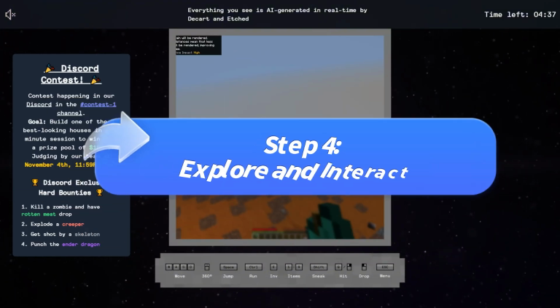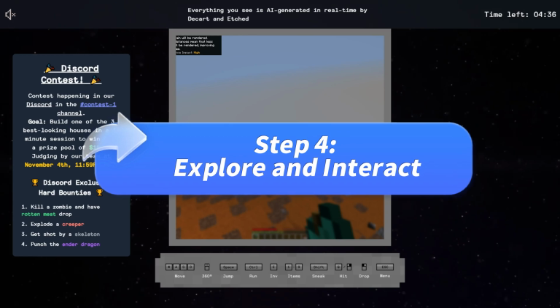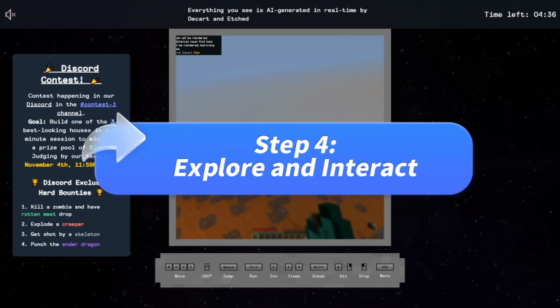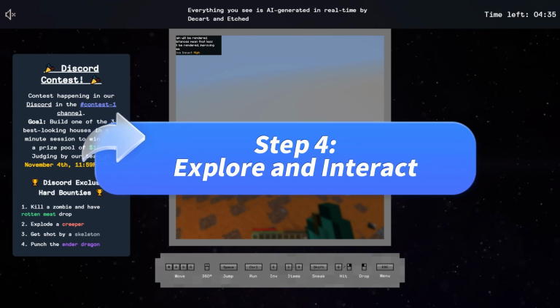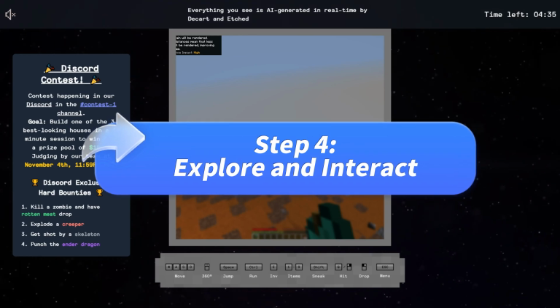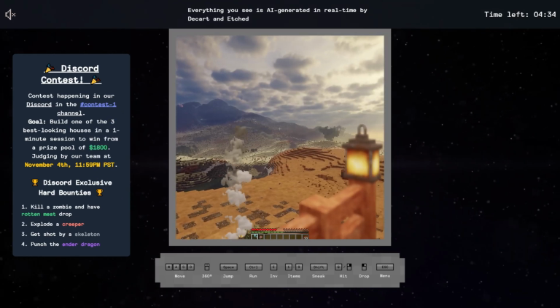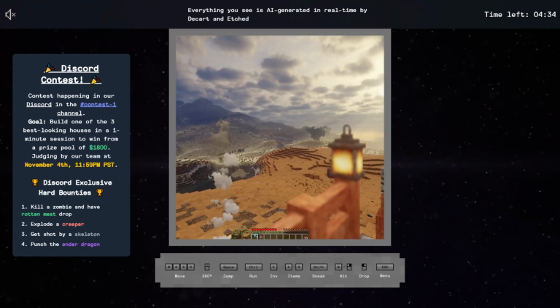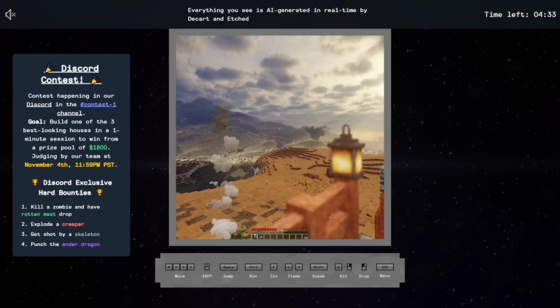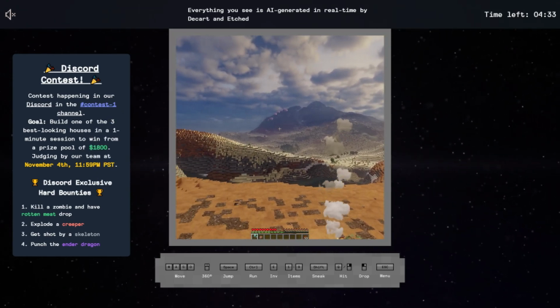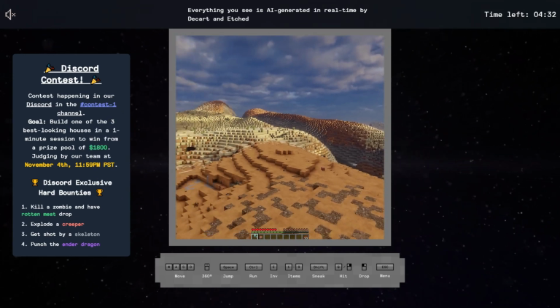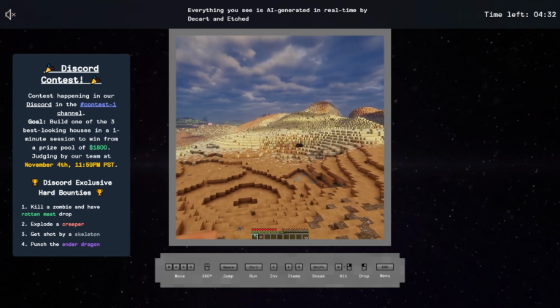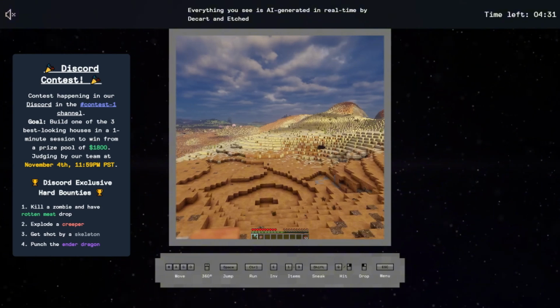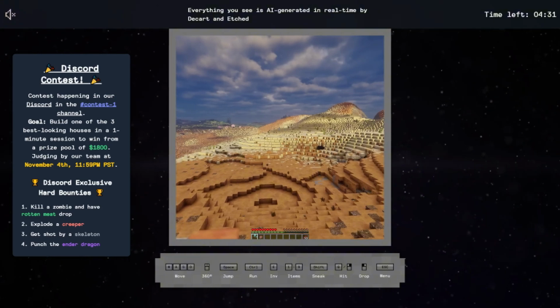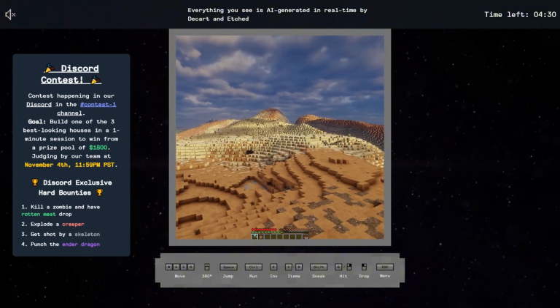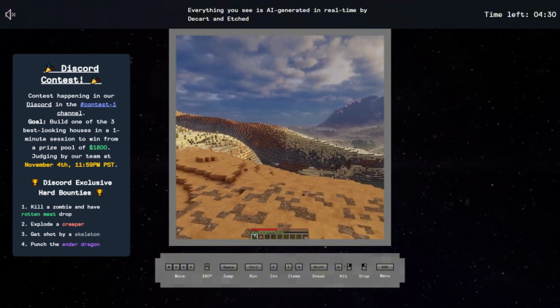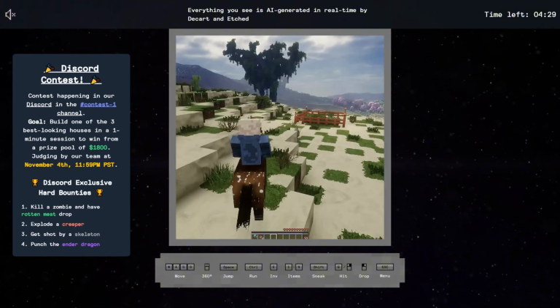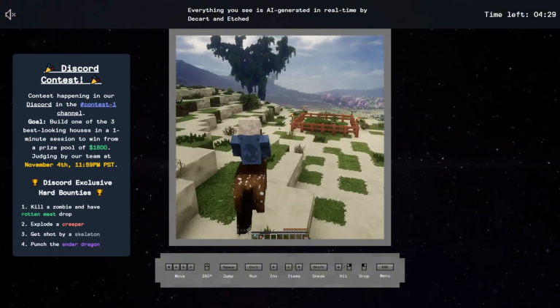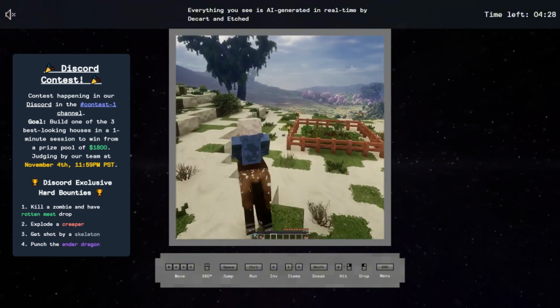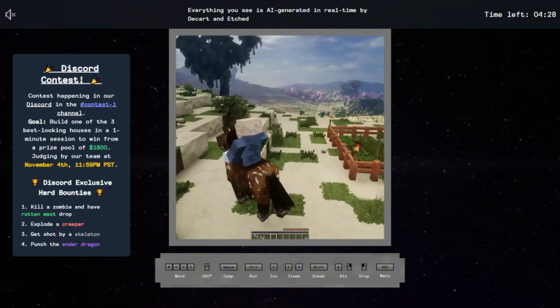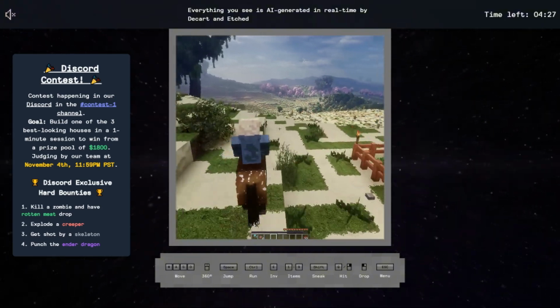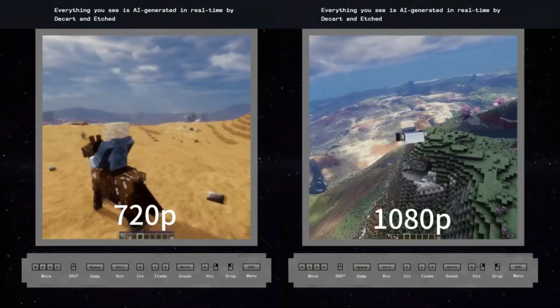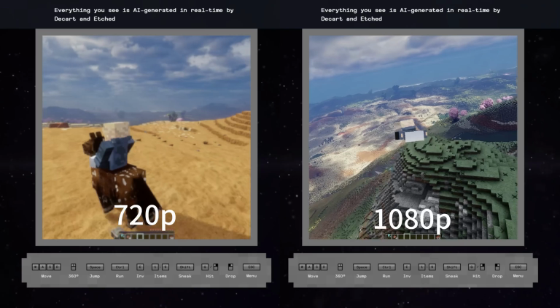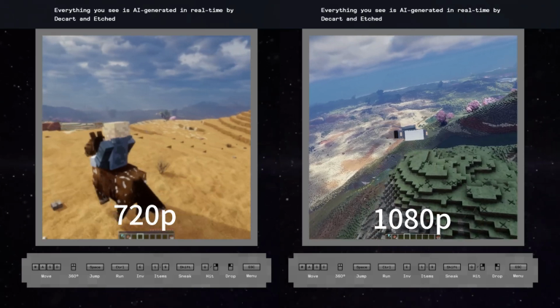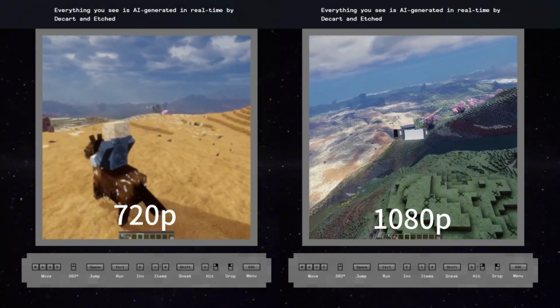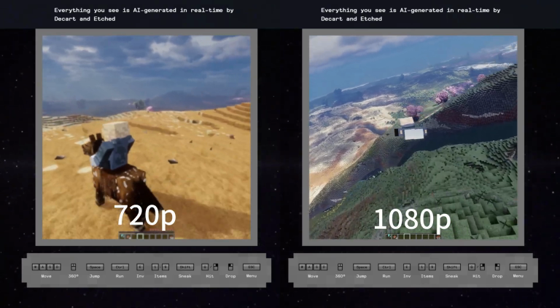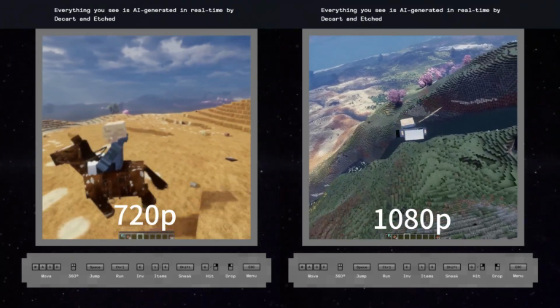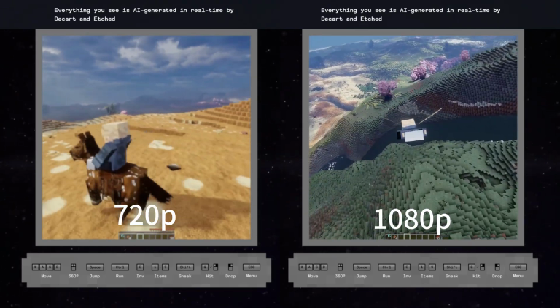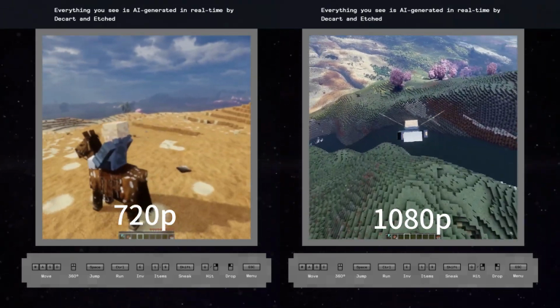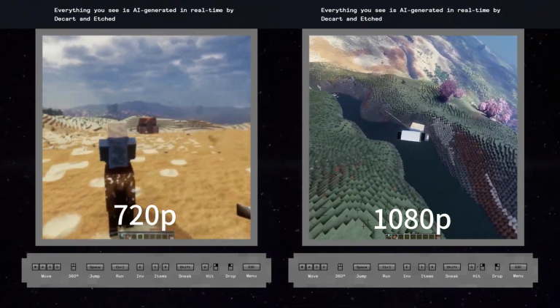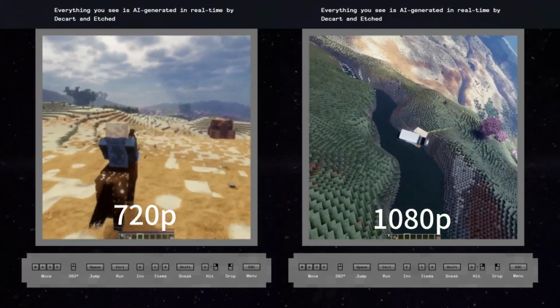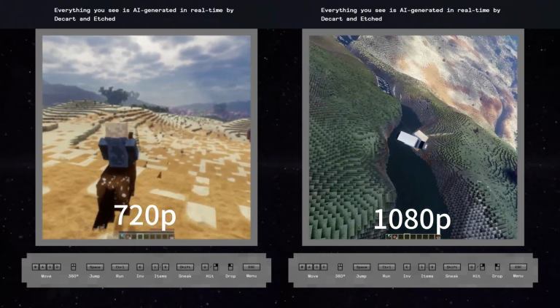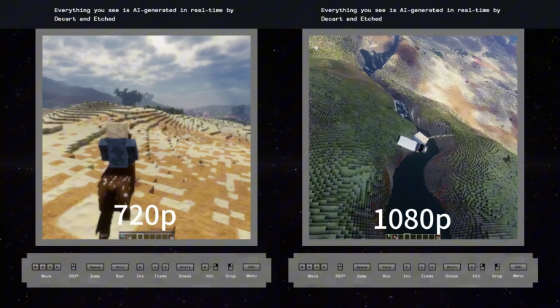Step 4: Explore and interact. You're in! Just like in regular Minecraft, you can explore, mine, and build using AI-generated resources. Keep in mind there might be a little lag, and graphics may not be as sharp due to real-time AI rendering.